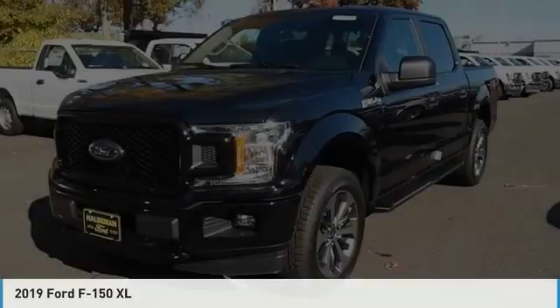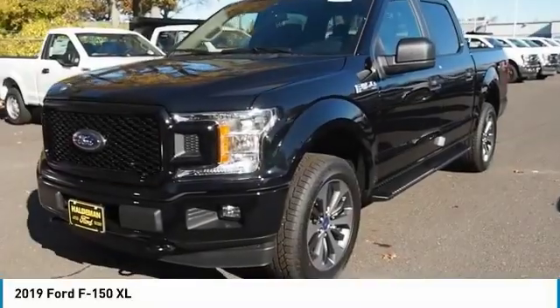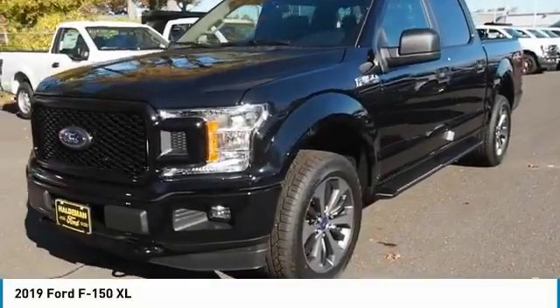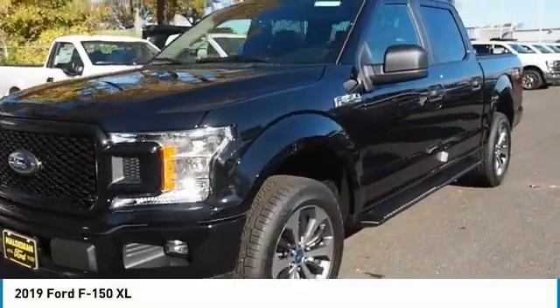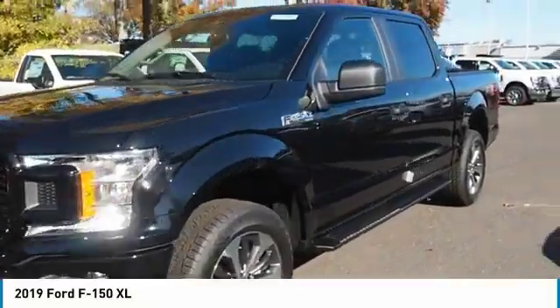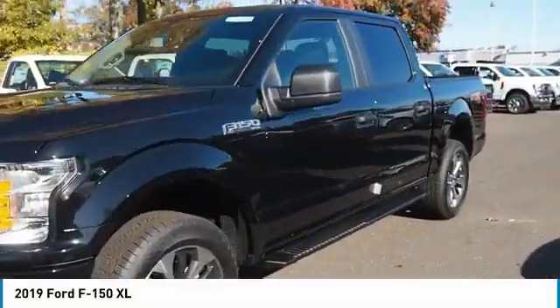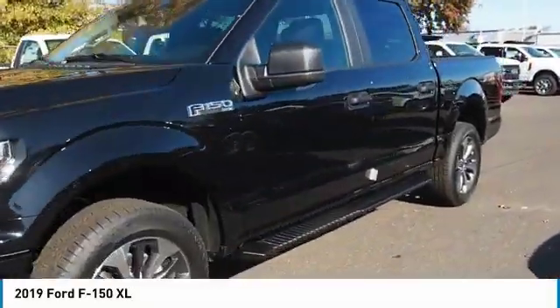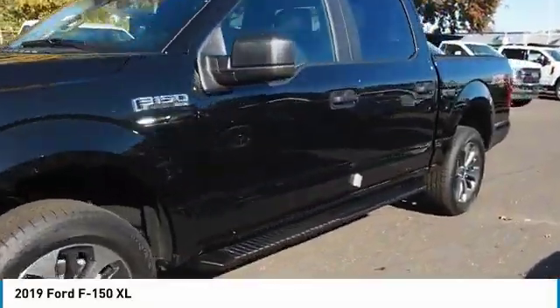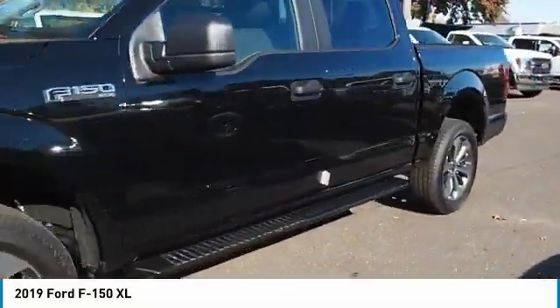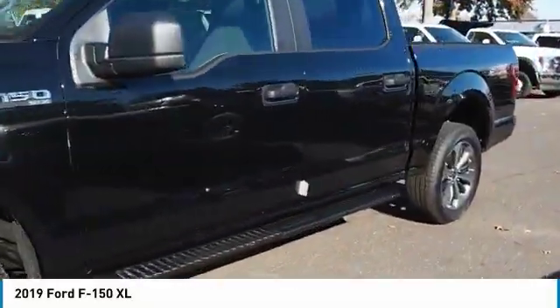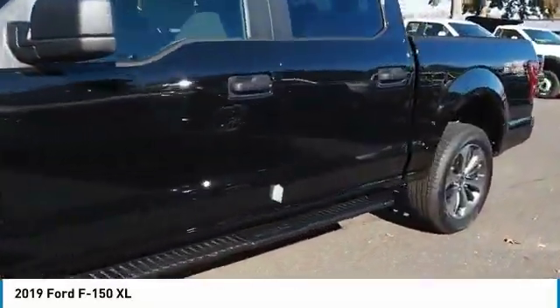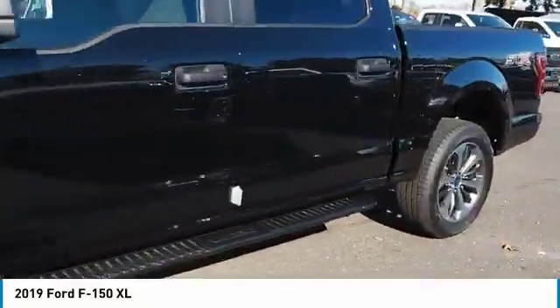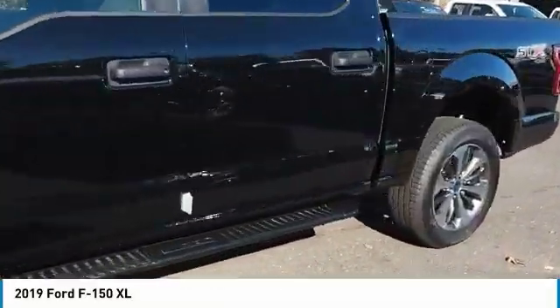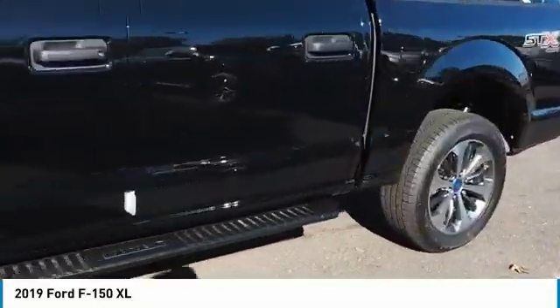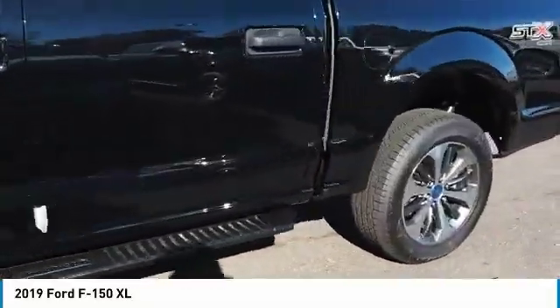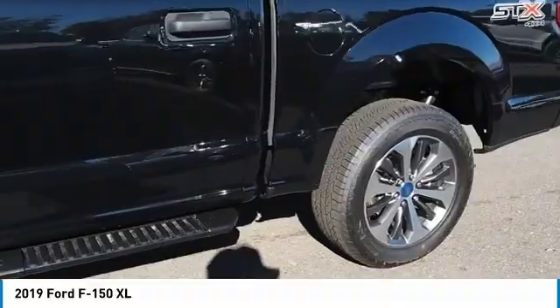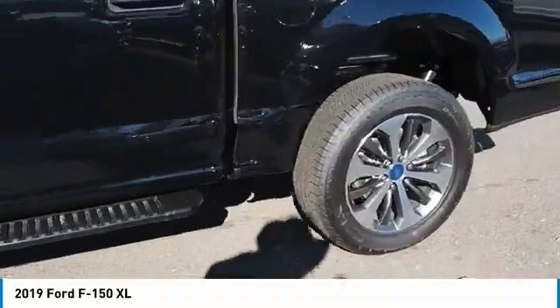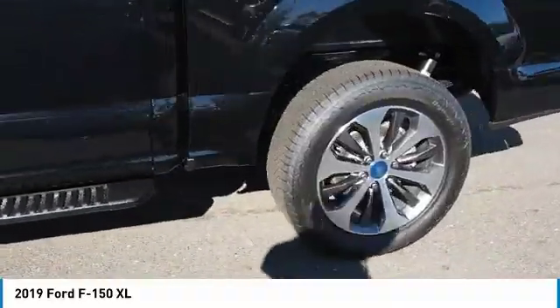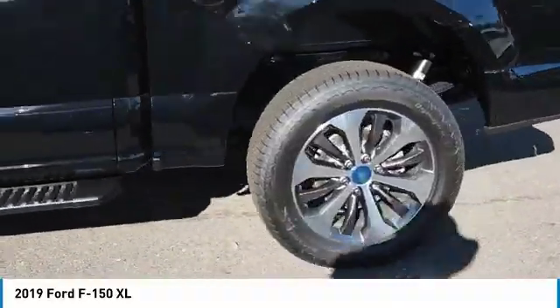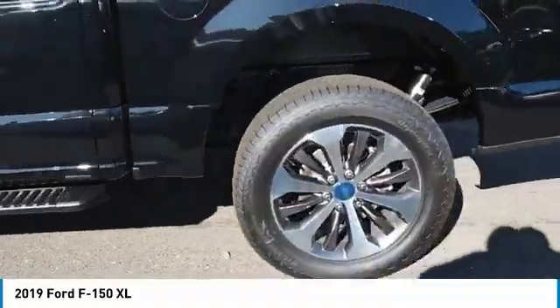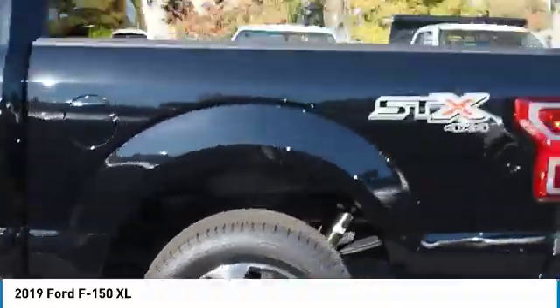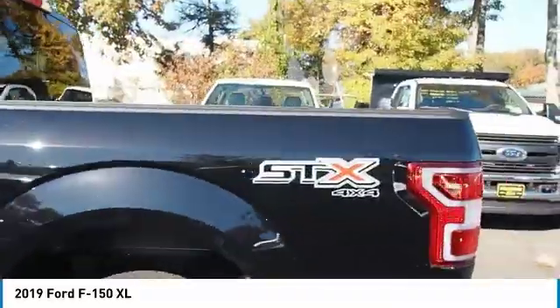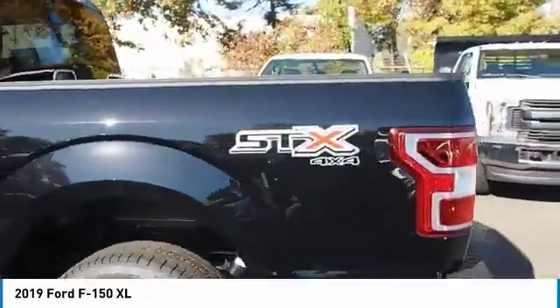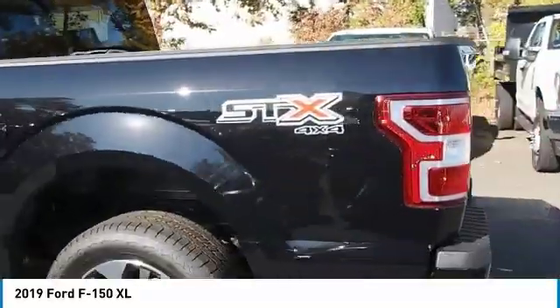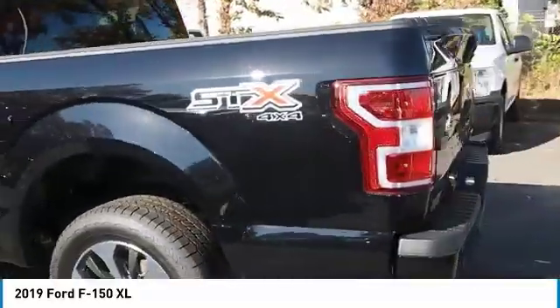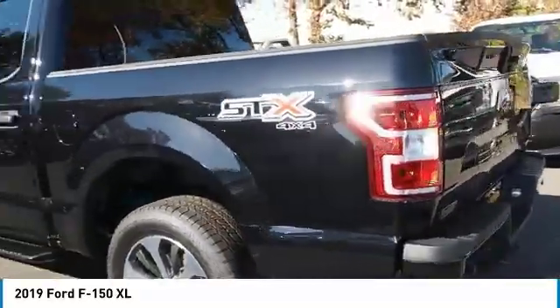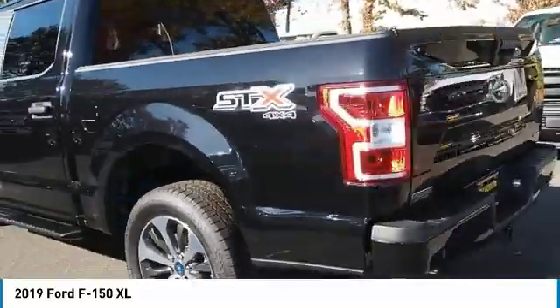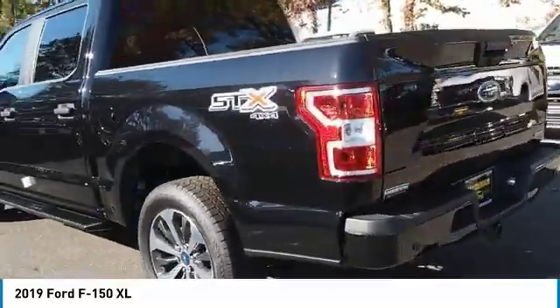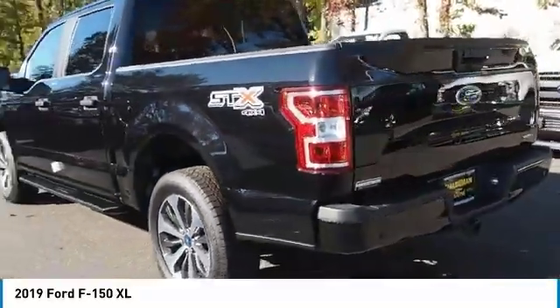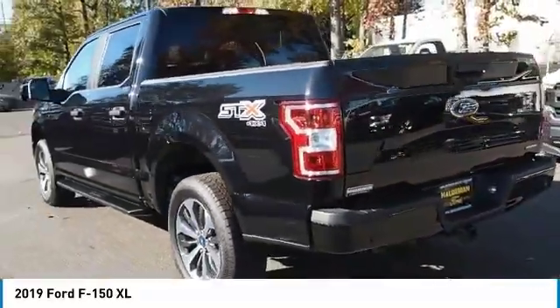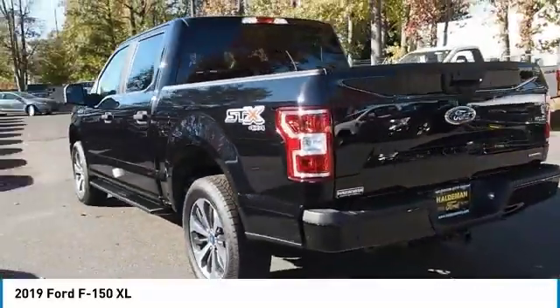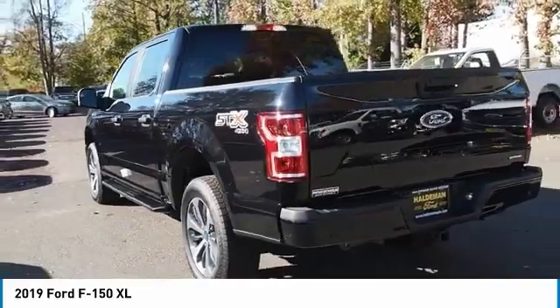Take a ride in the 2019 F-150. A Ford F-150 knows how to handle any situation. It's built to follow orders. No whining.